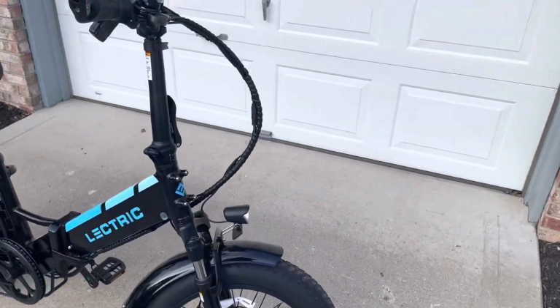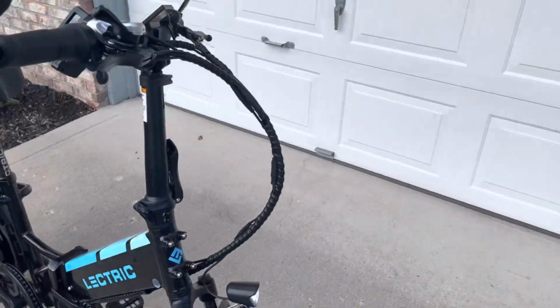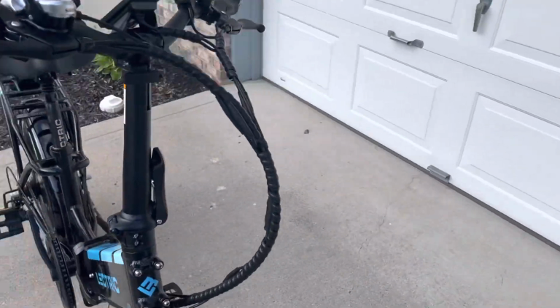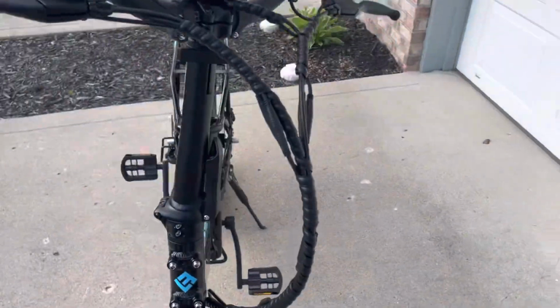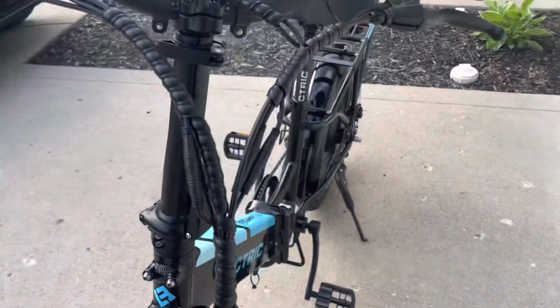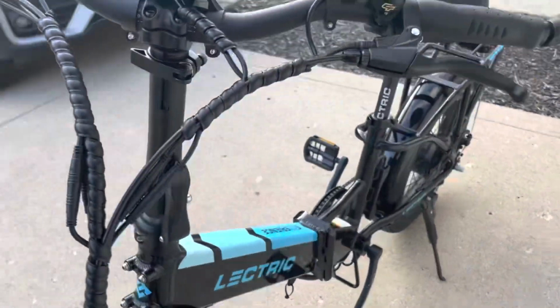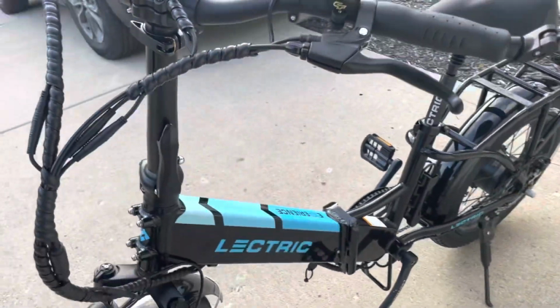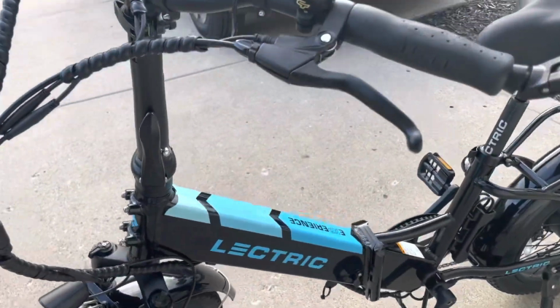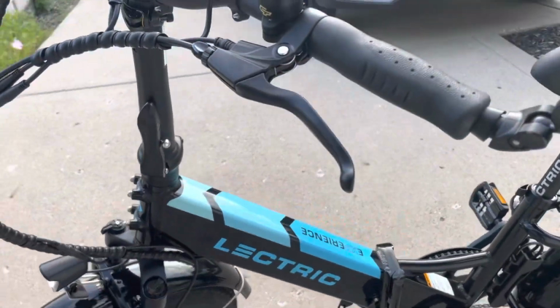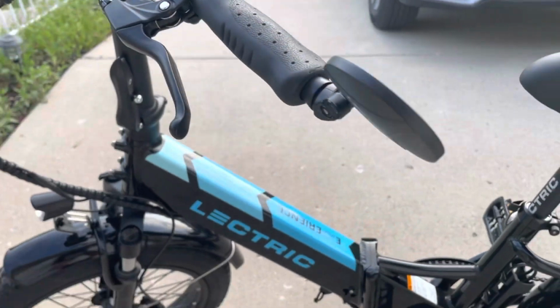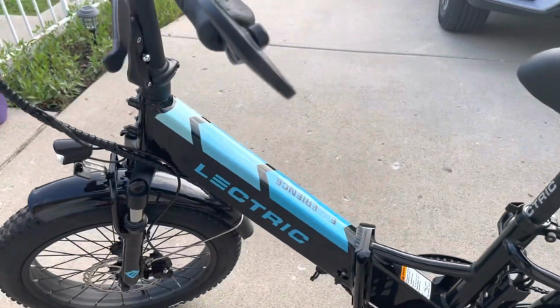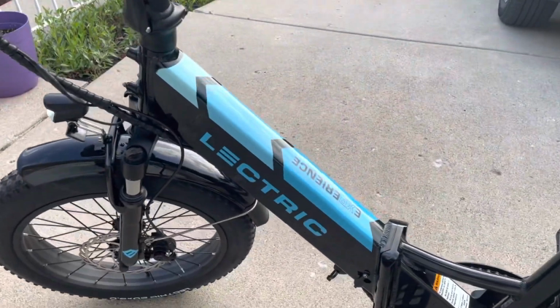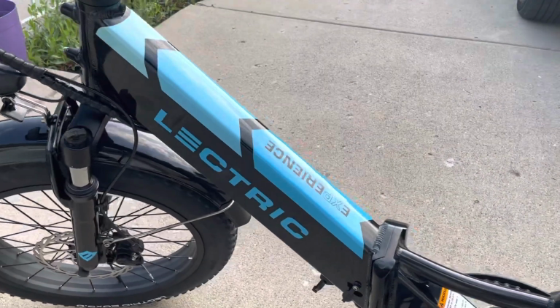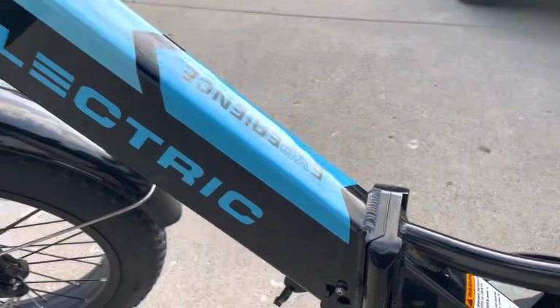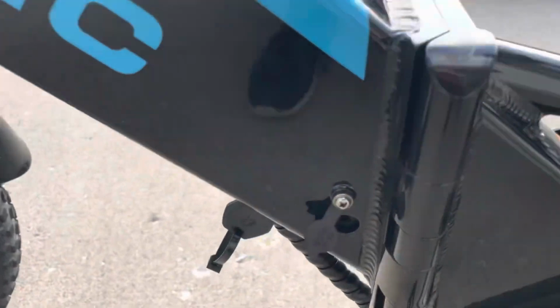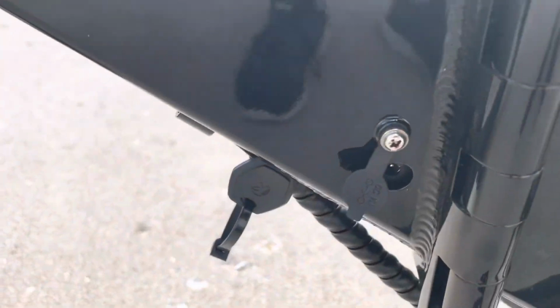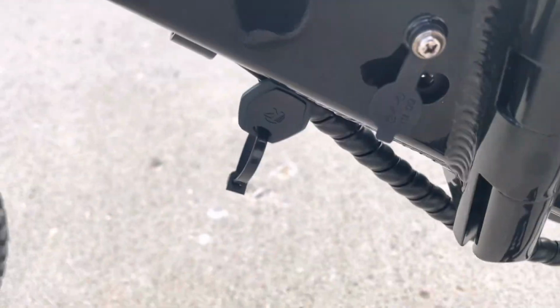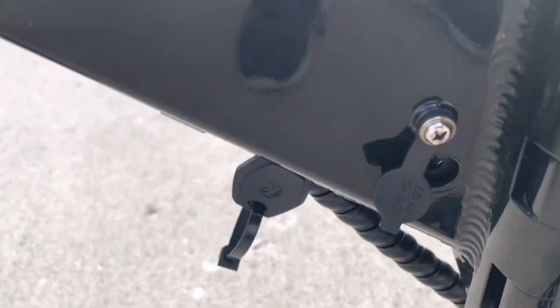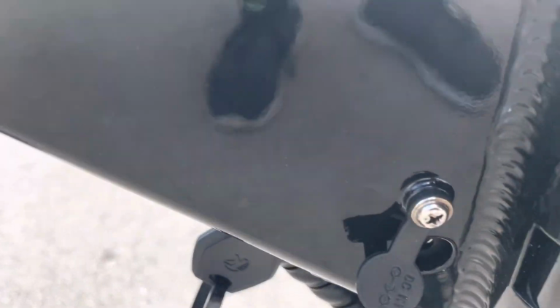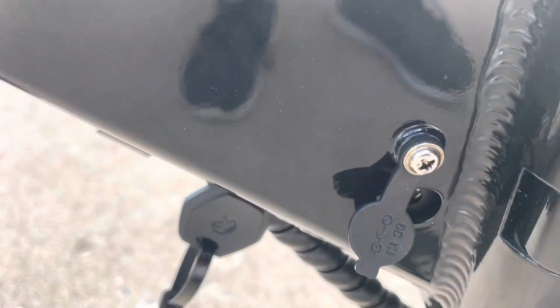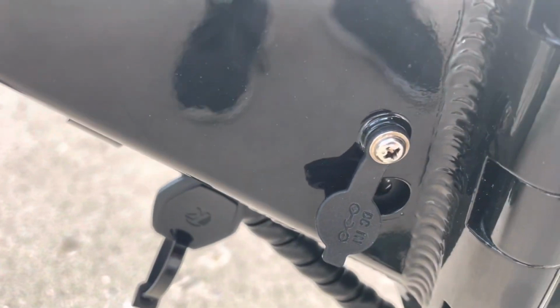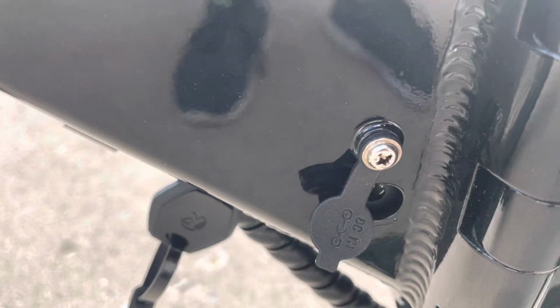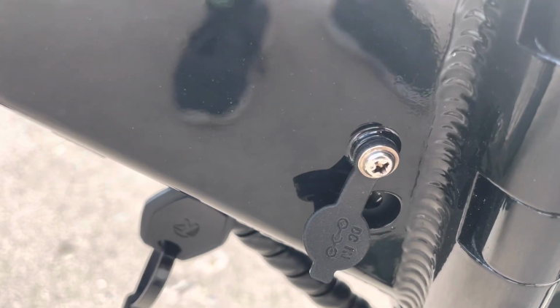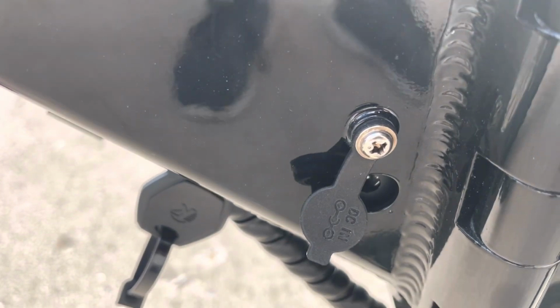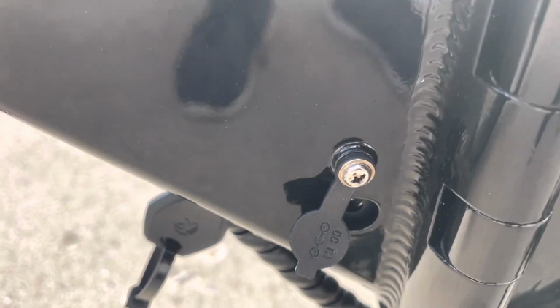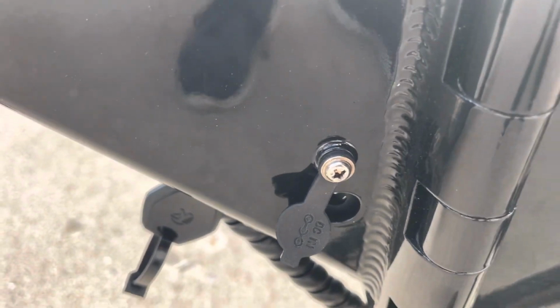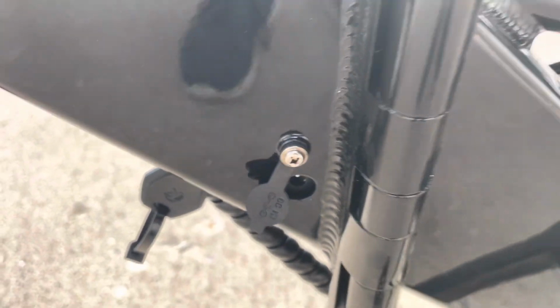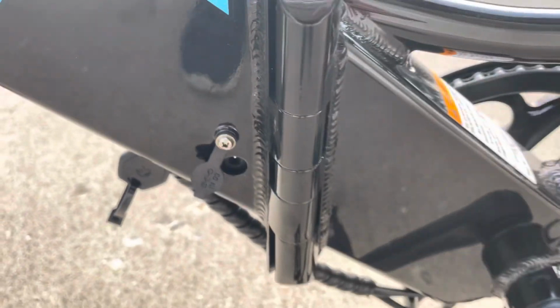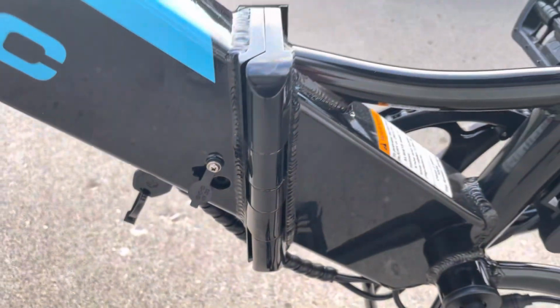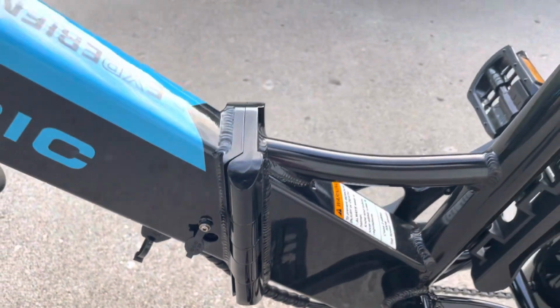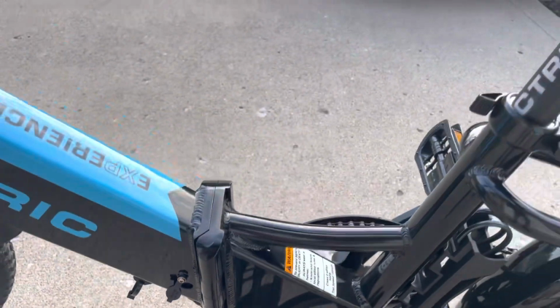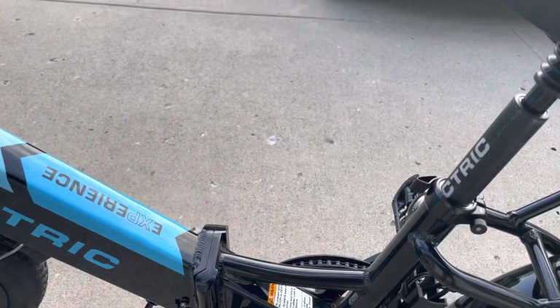If you want to unfold it you can, or you can just use this charging port right here to charge it. It takes about 6 to 7 hours to charge.